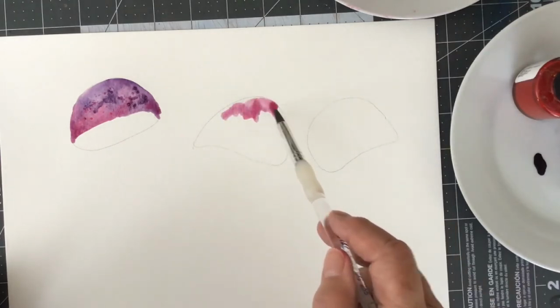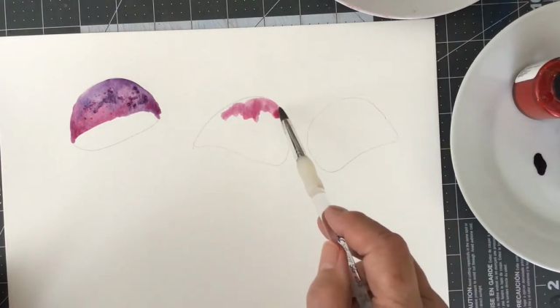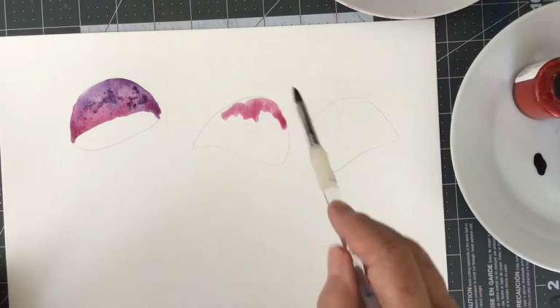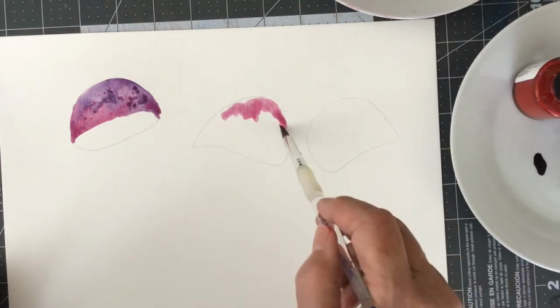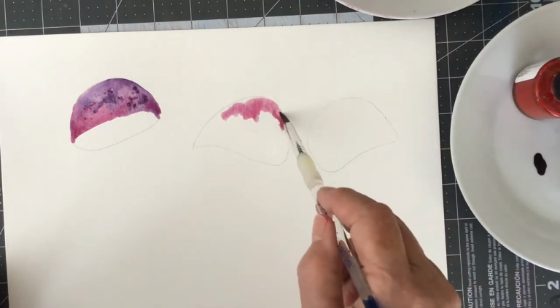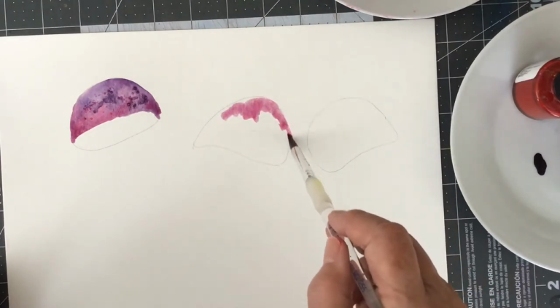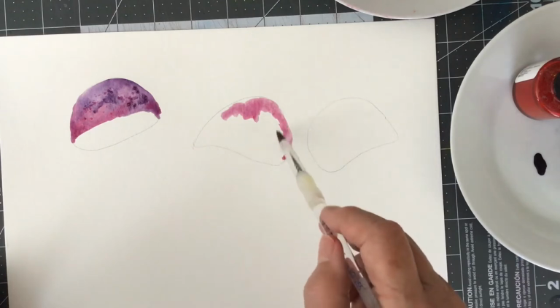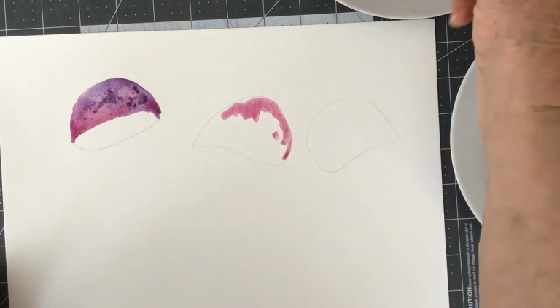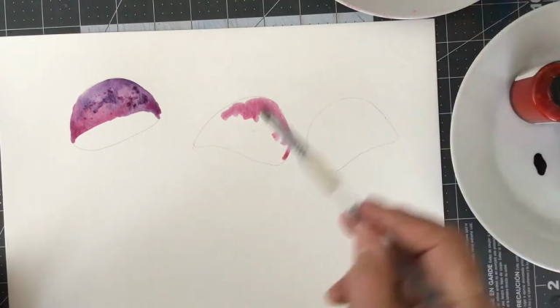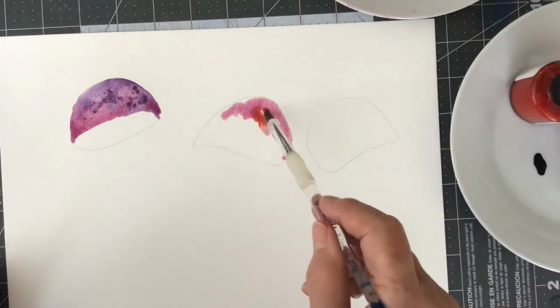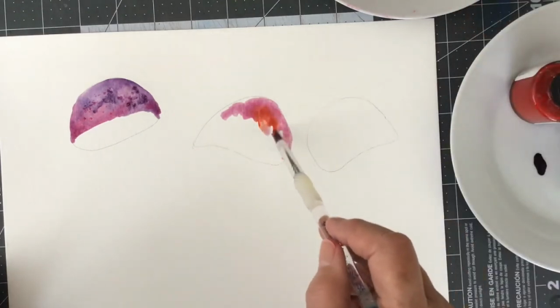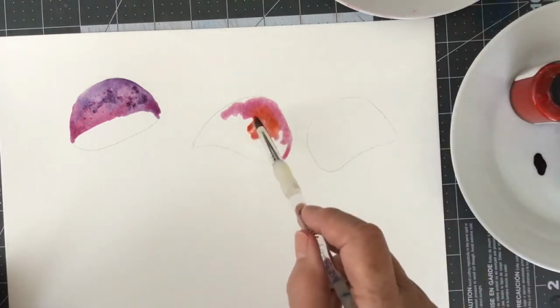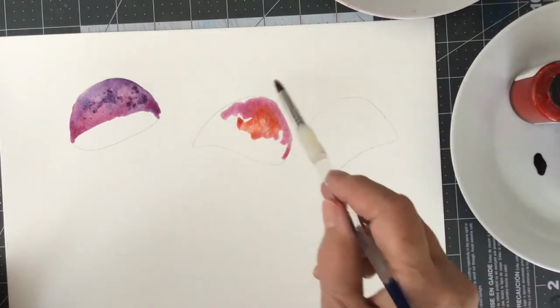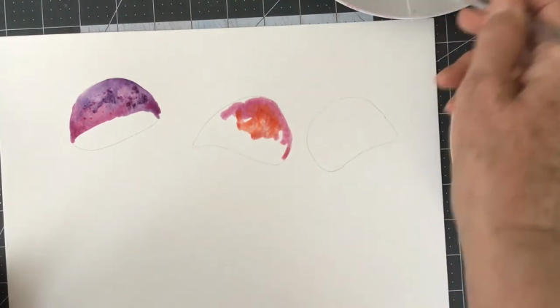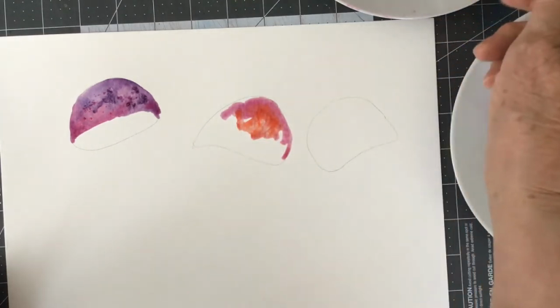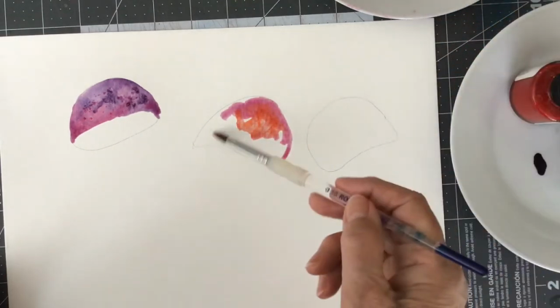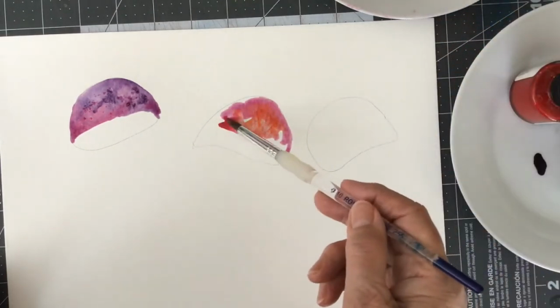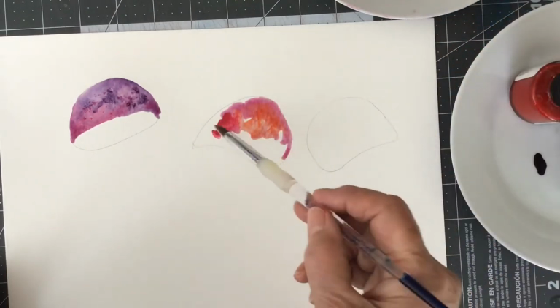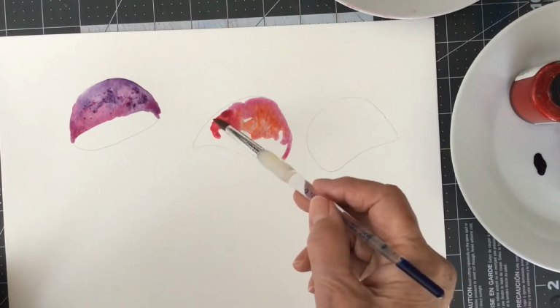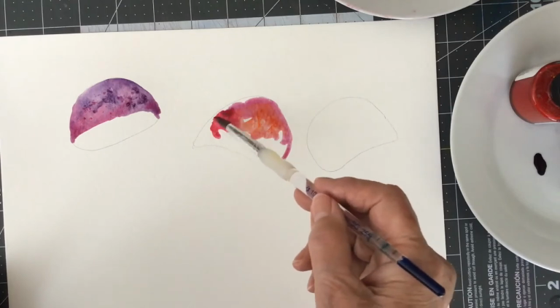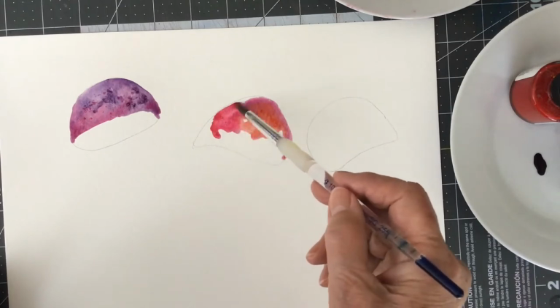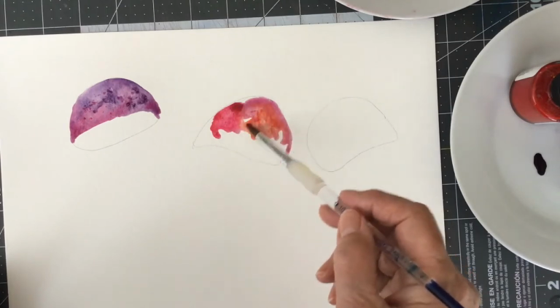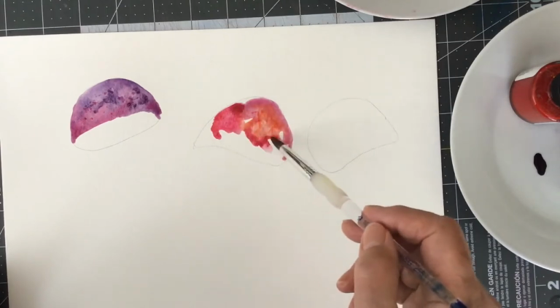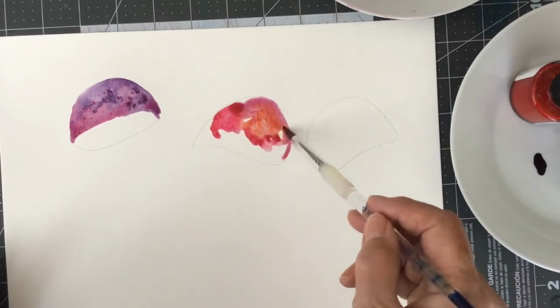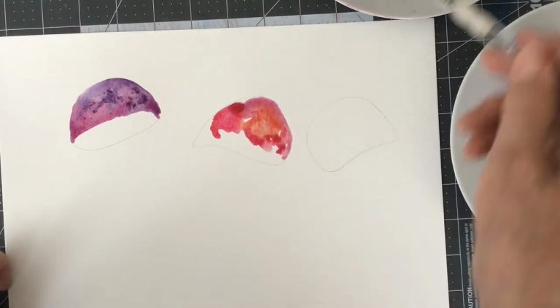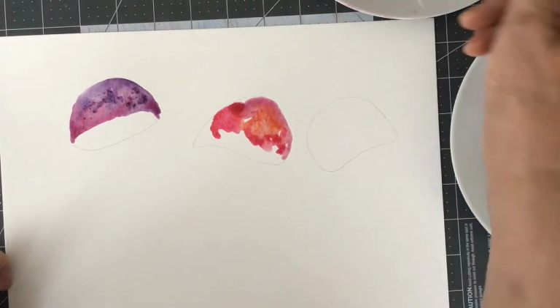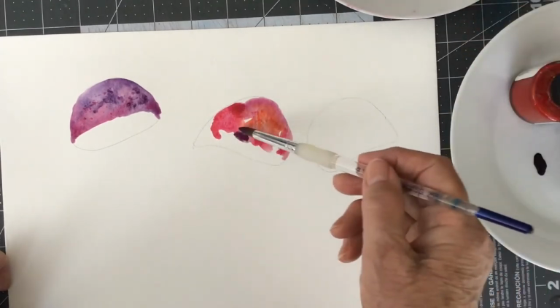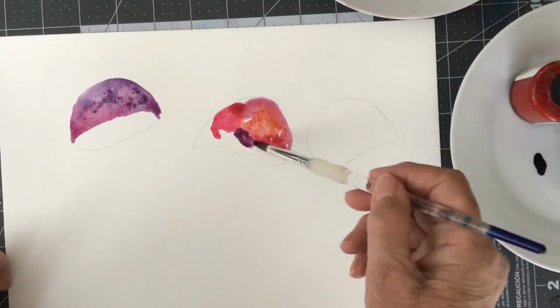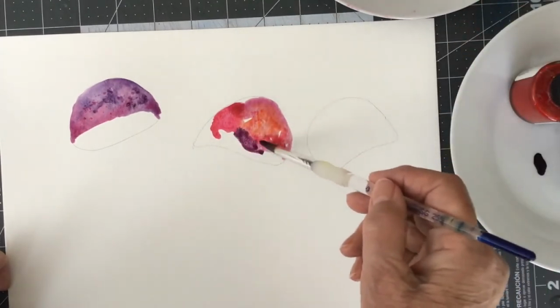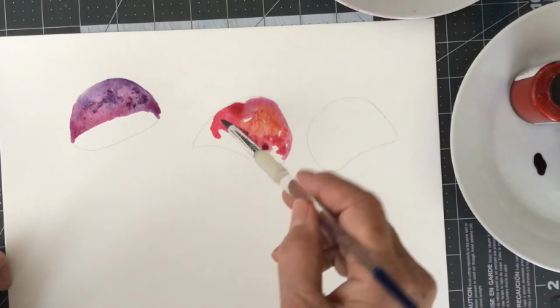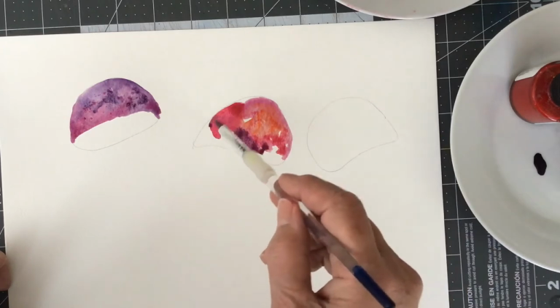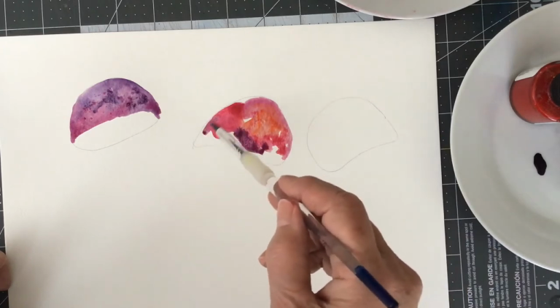For the next one I tried a couple of reds and some purple. I don't like to mix too many colors because if you get too many colors together you're going to get mud, but I was playing with the color.